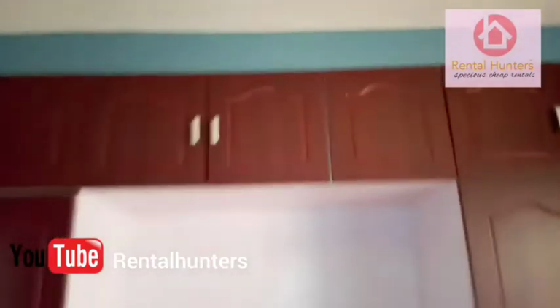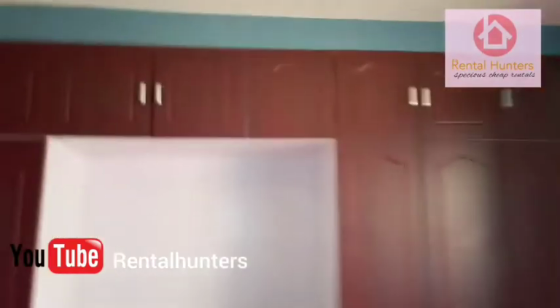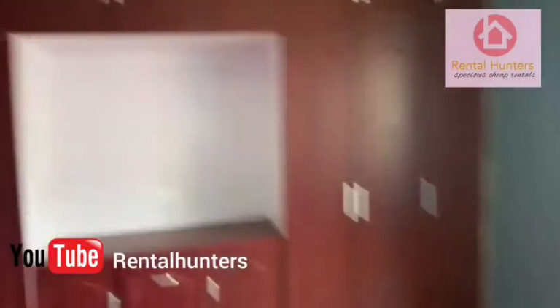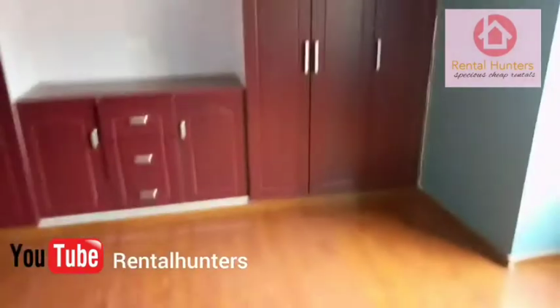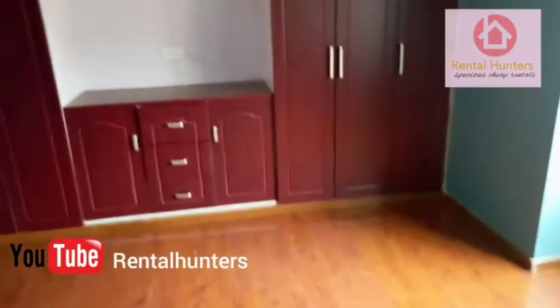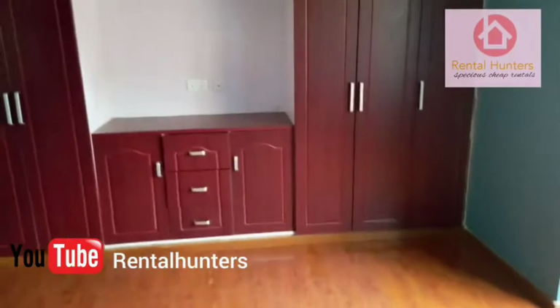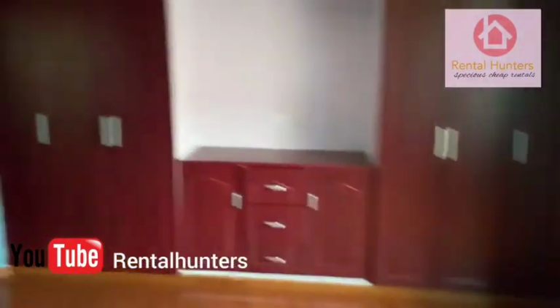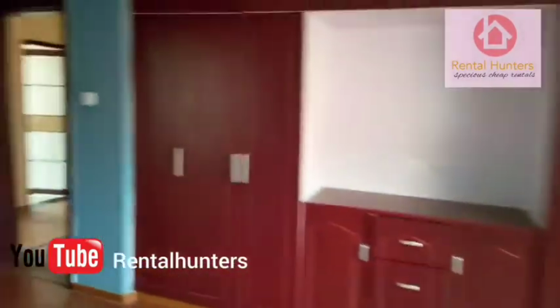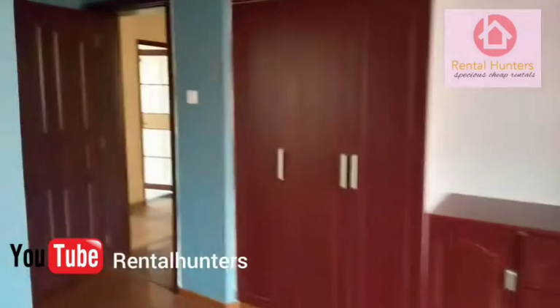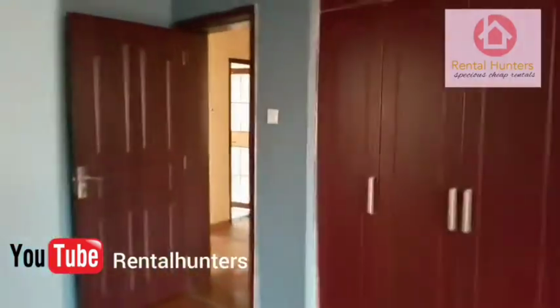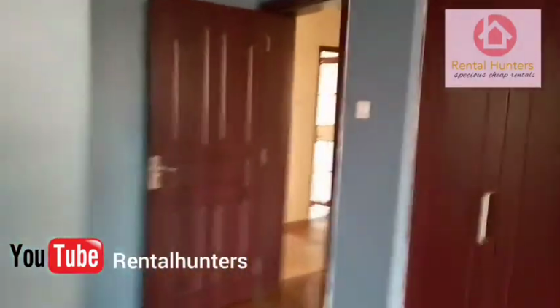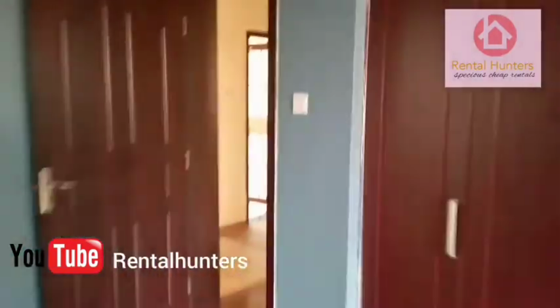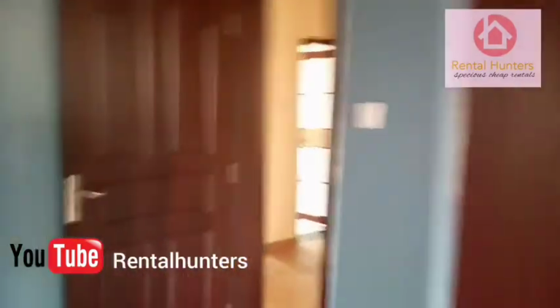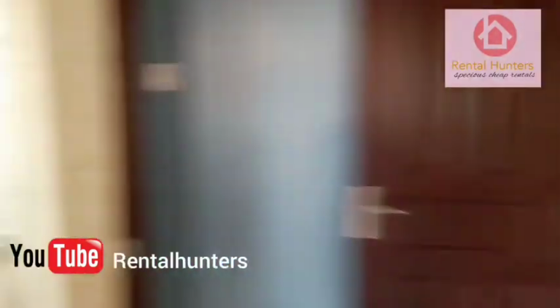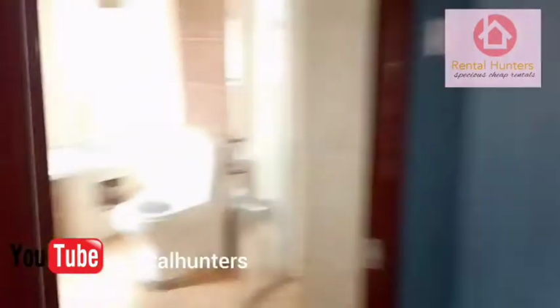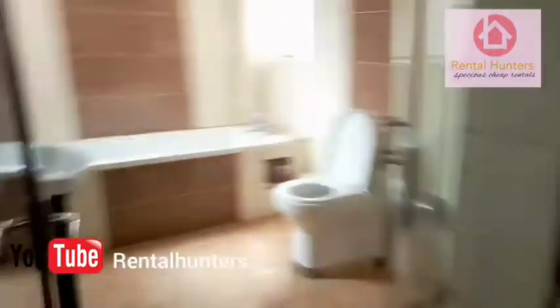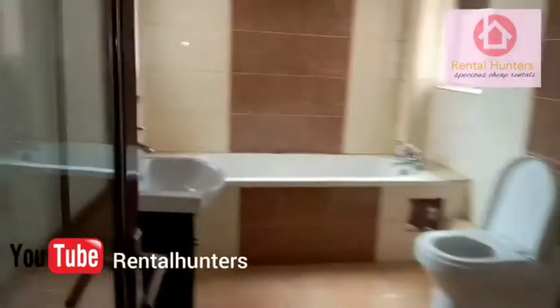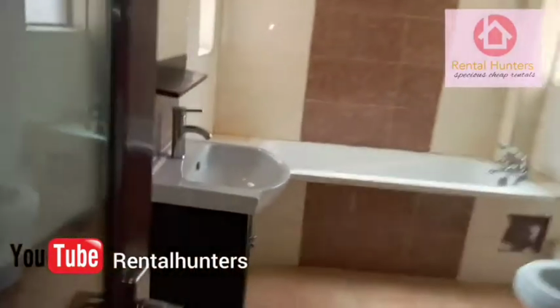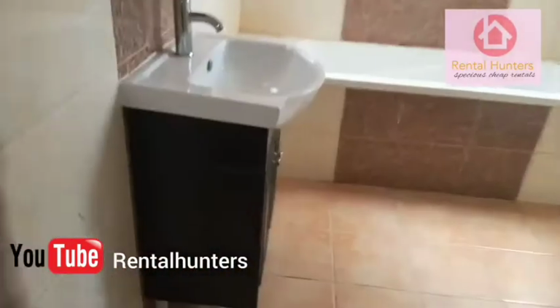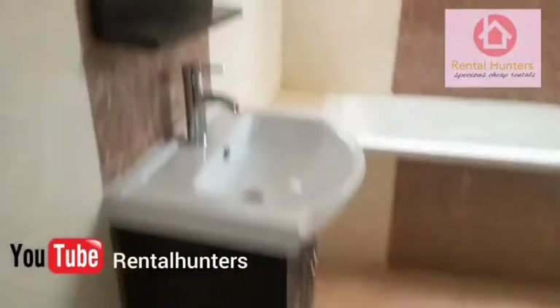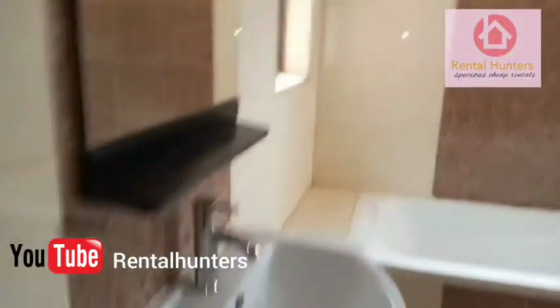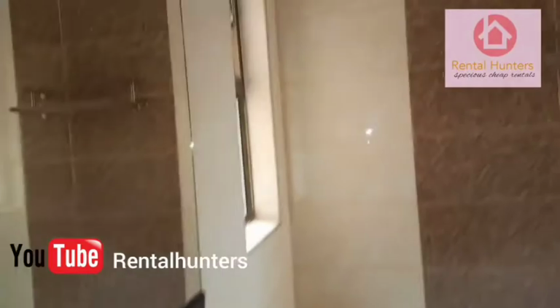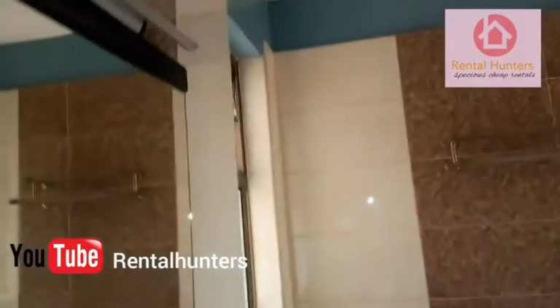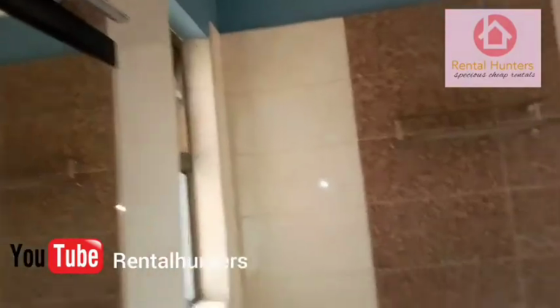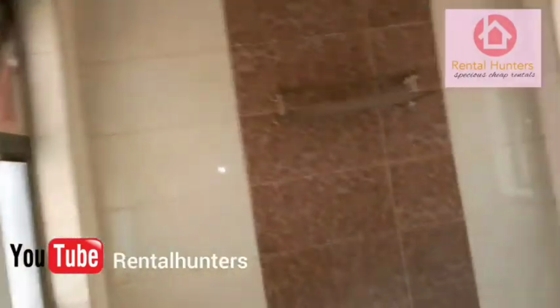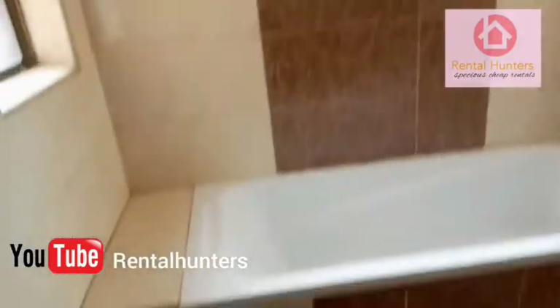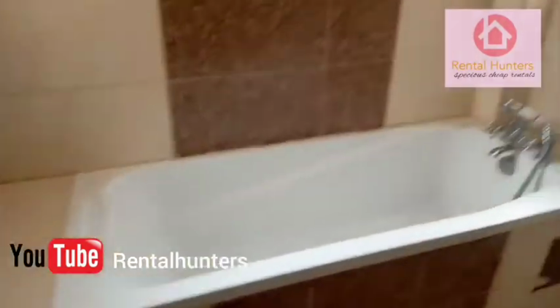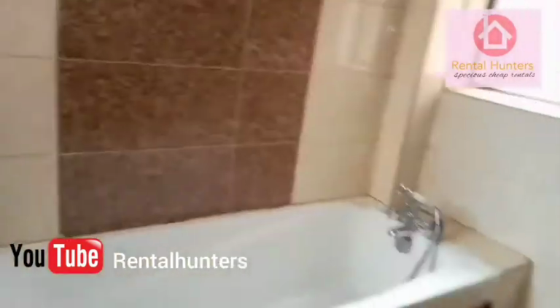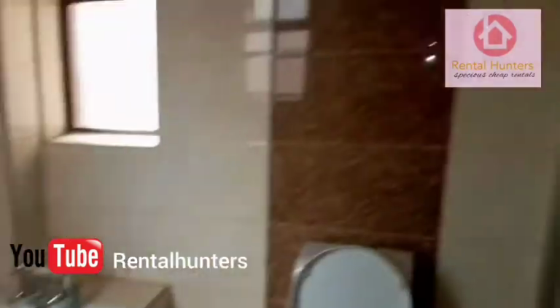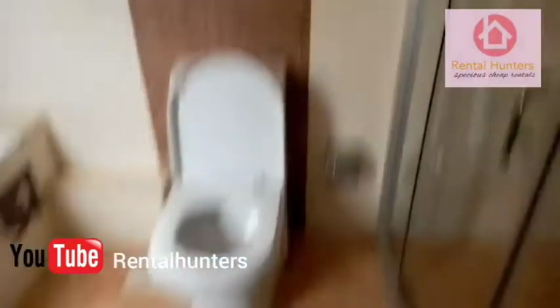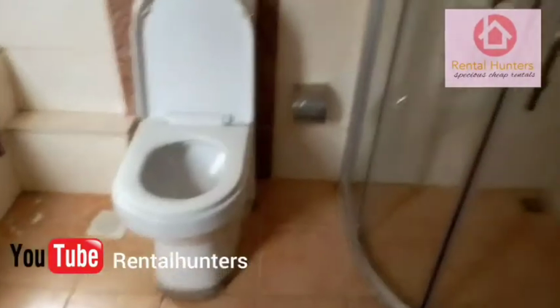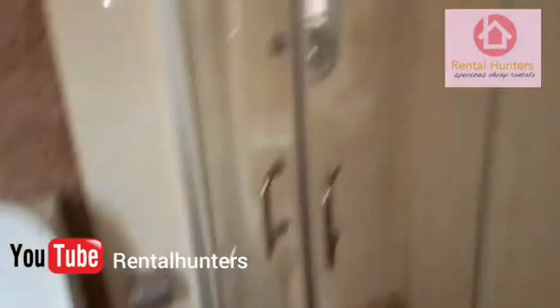Also the washroom — this is the washroom for the master ensuite. The bathtub and toilet.